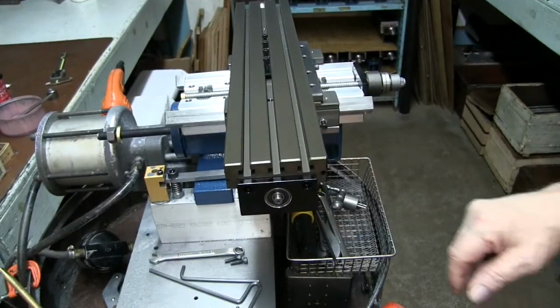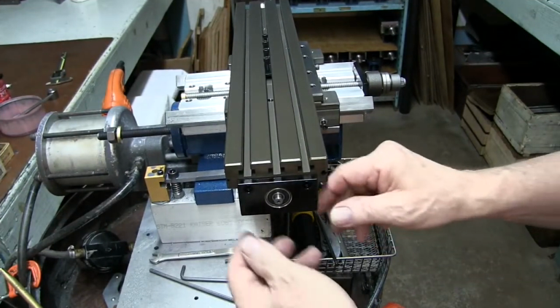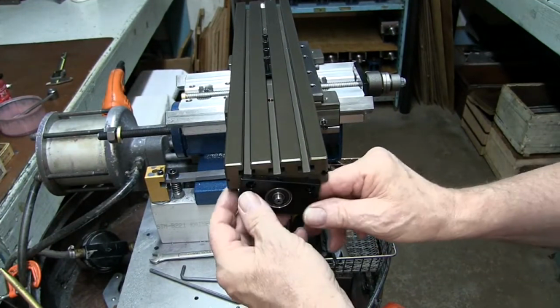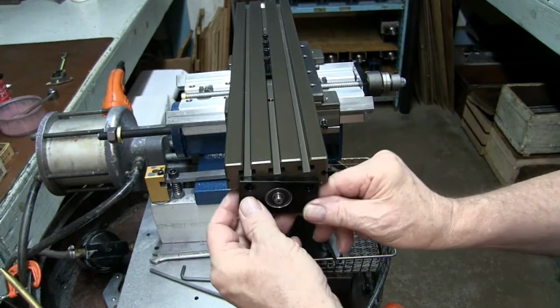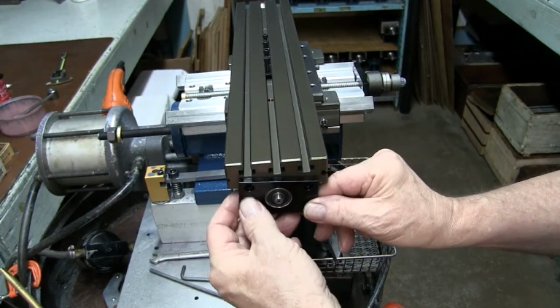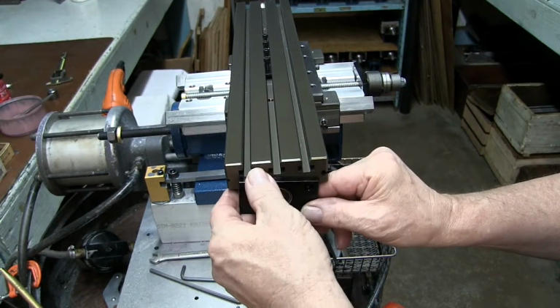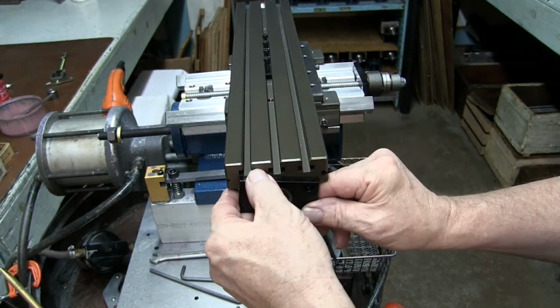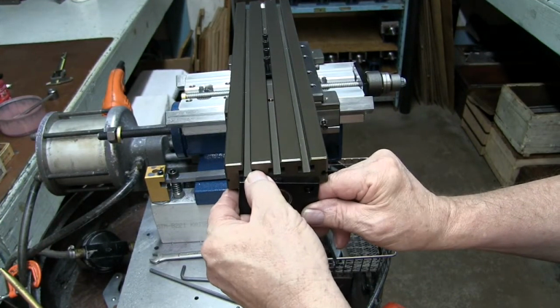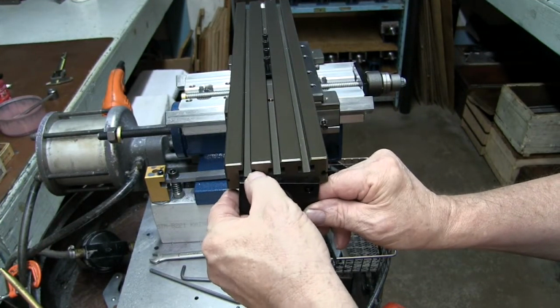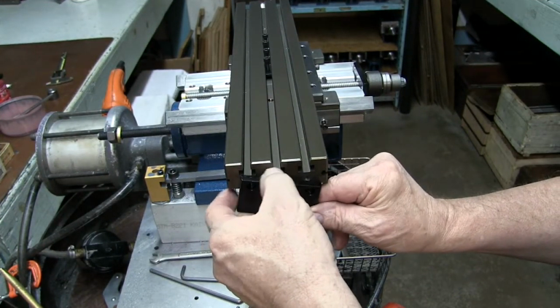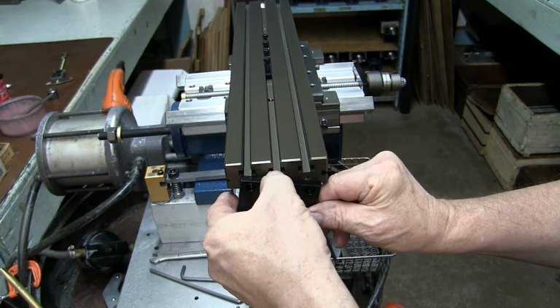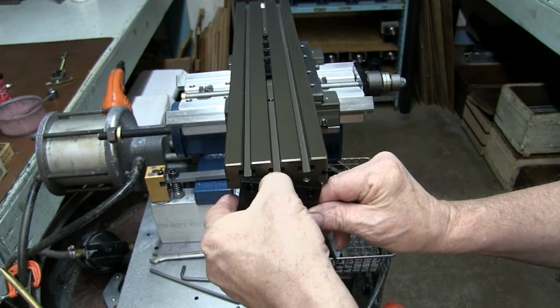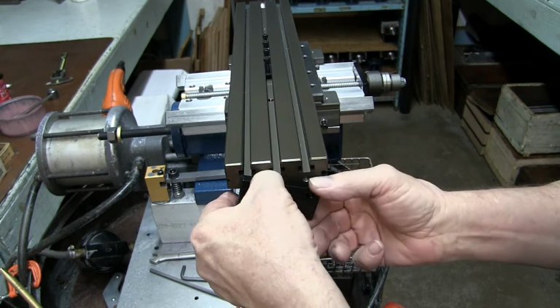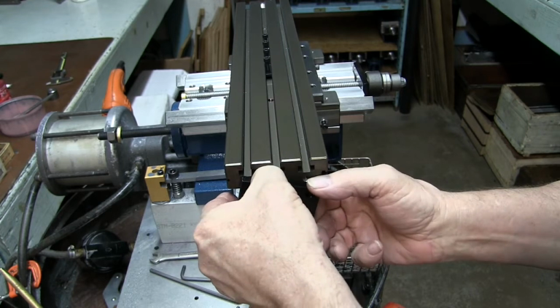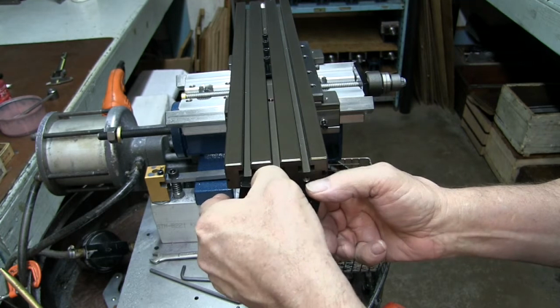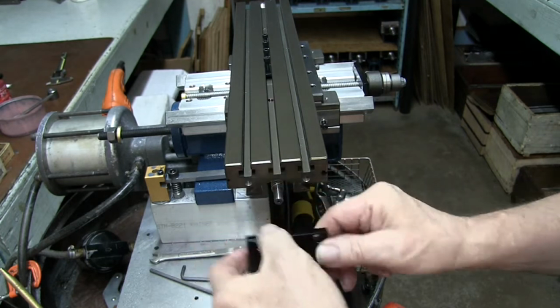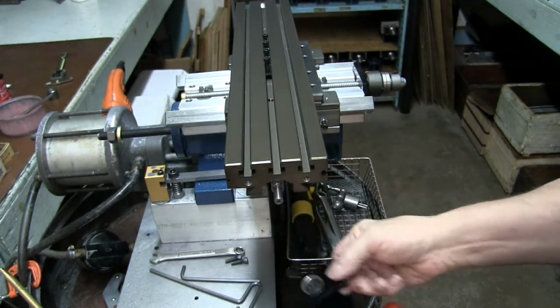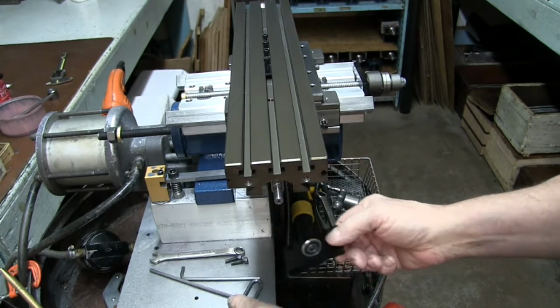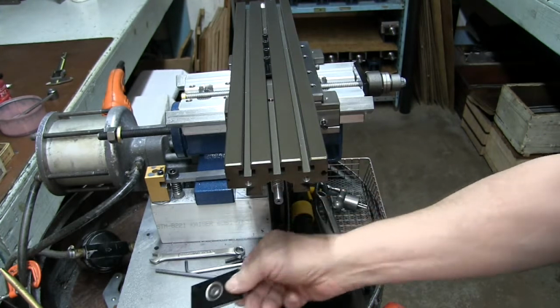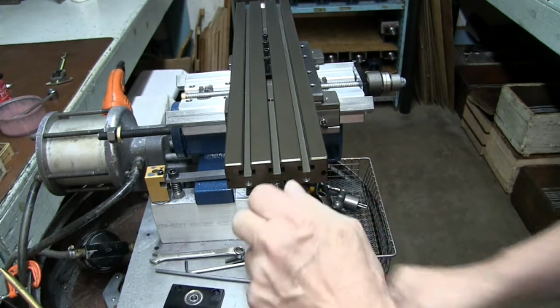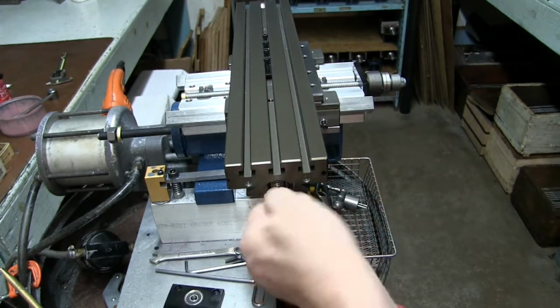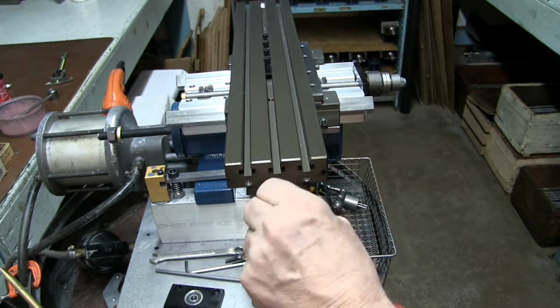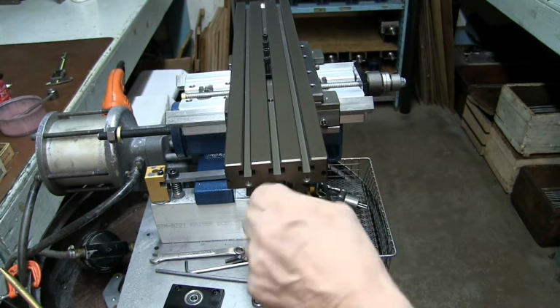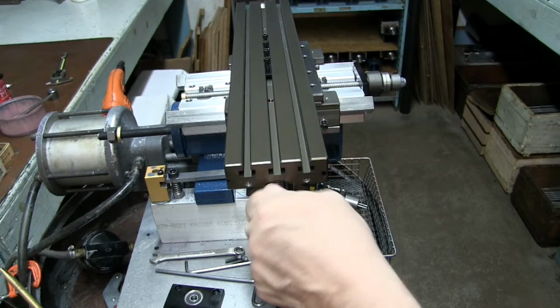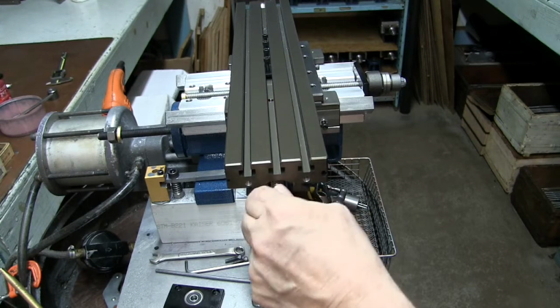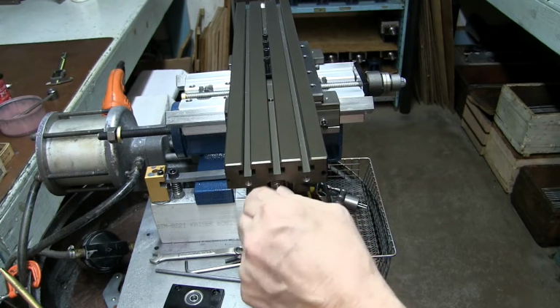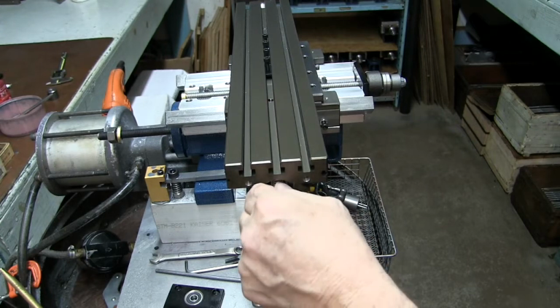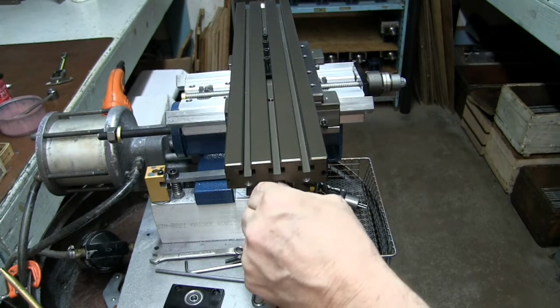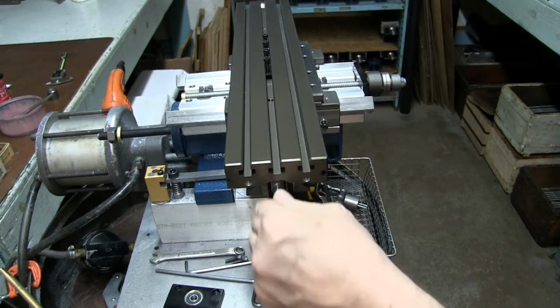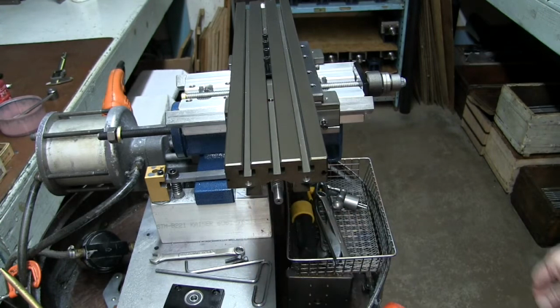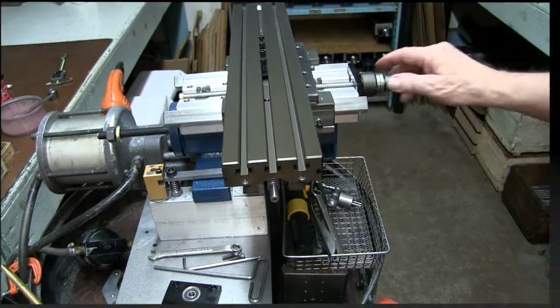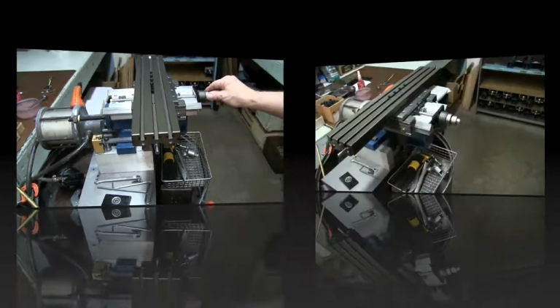Now once we have the screws out, we'll just go ahead and back this up and put it down. Now let's go around to the front.